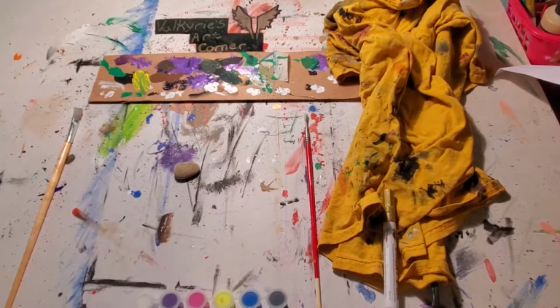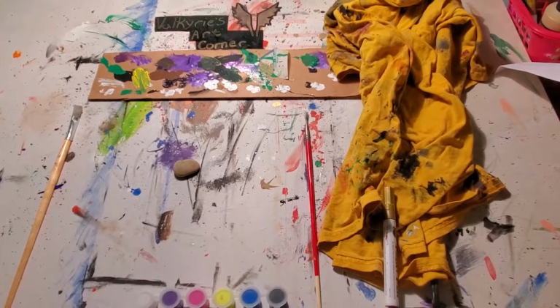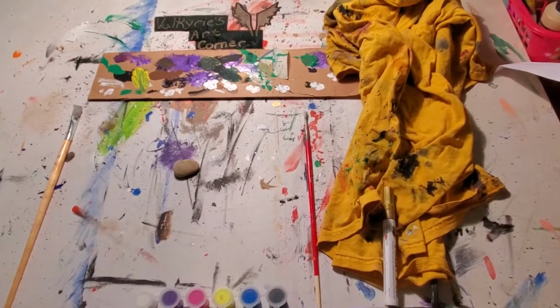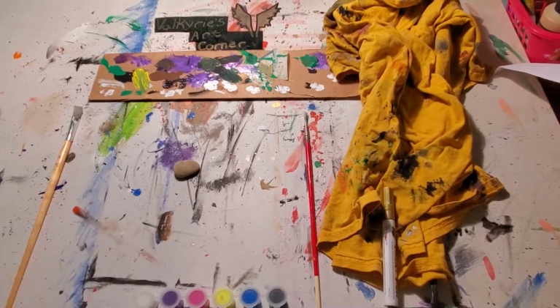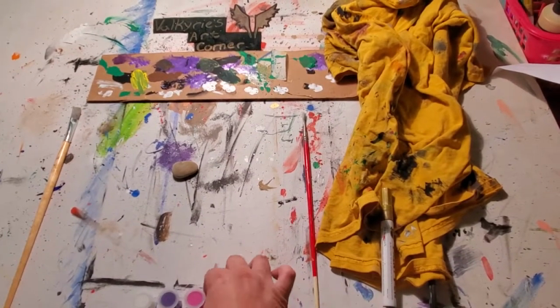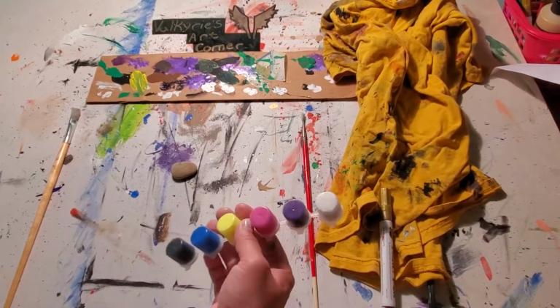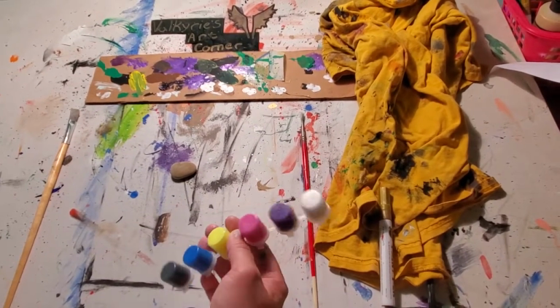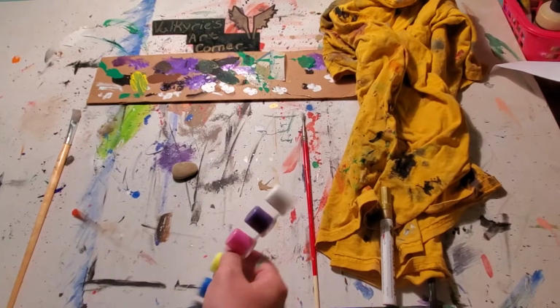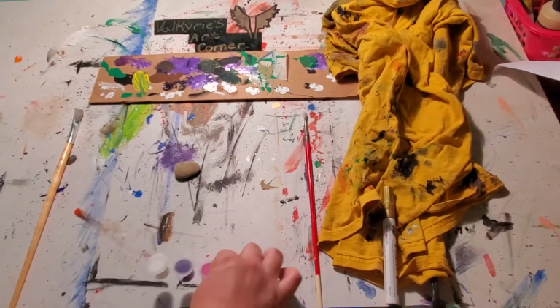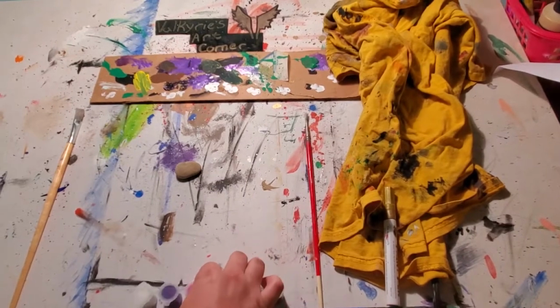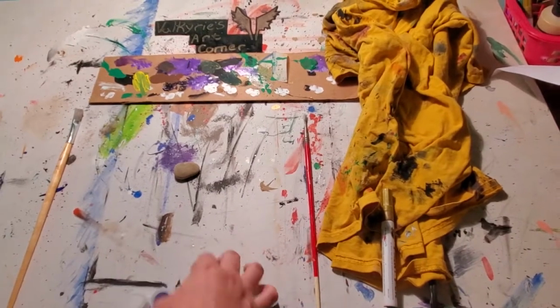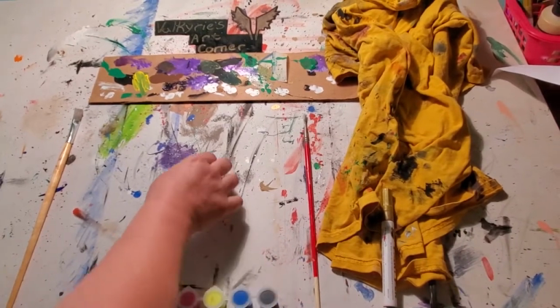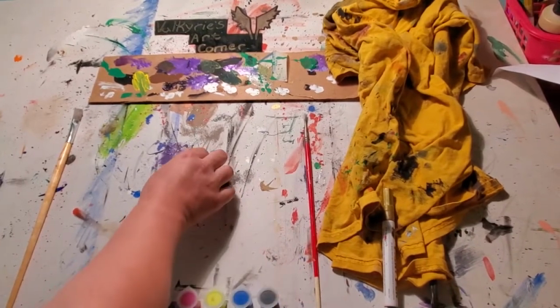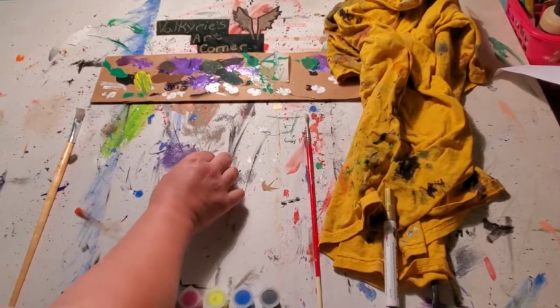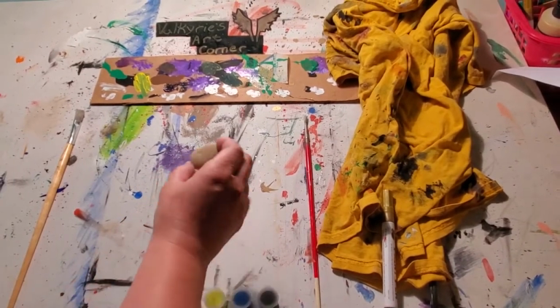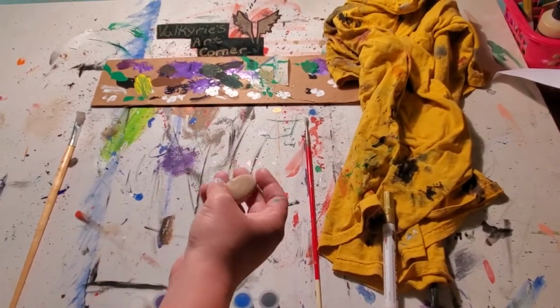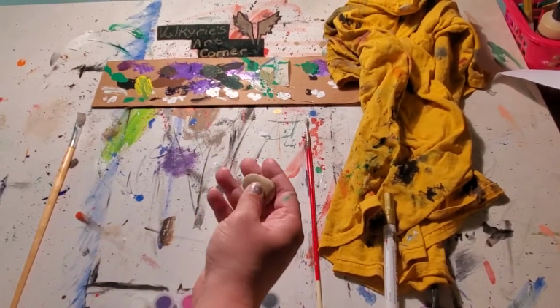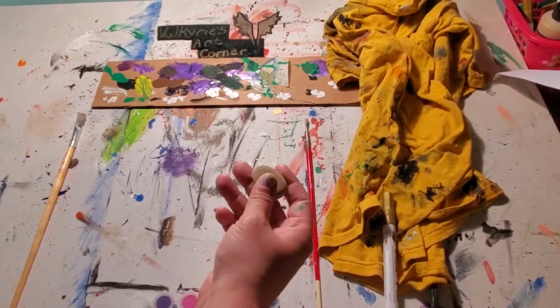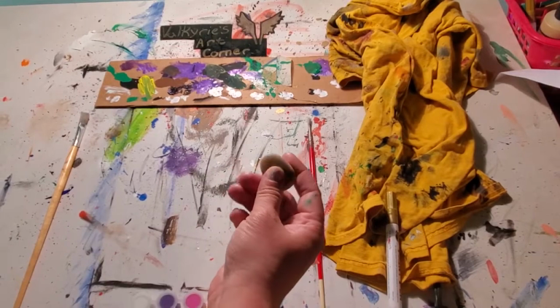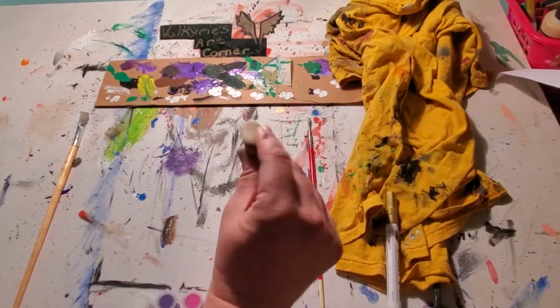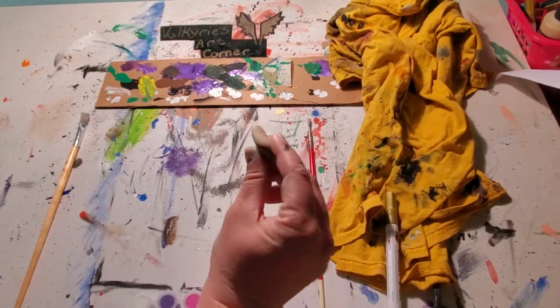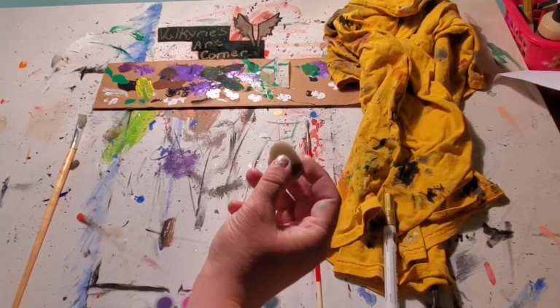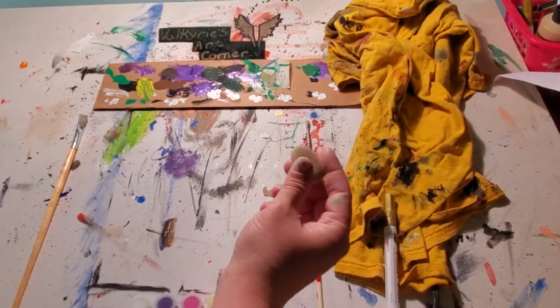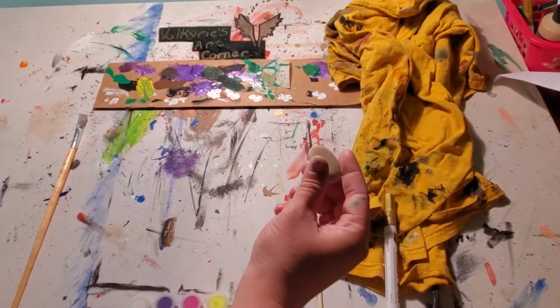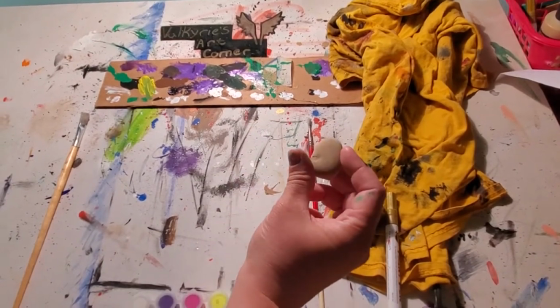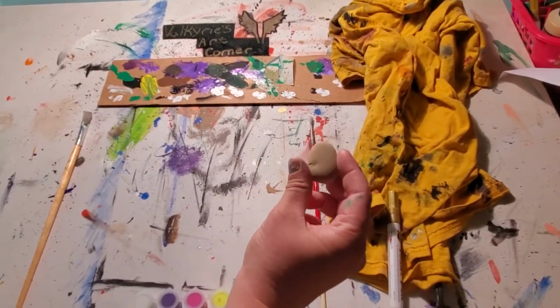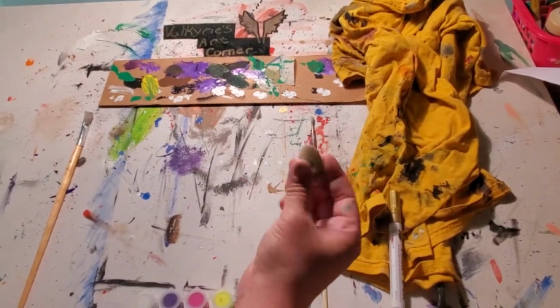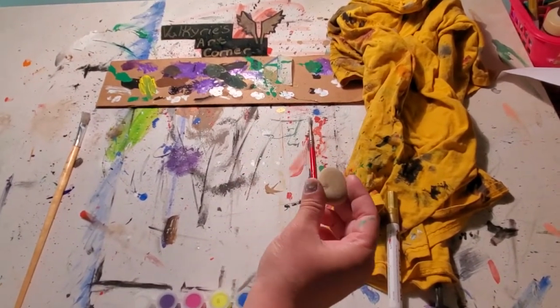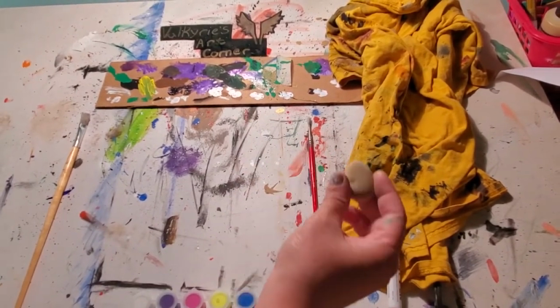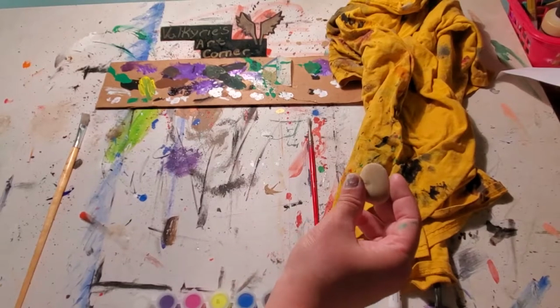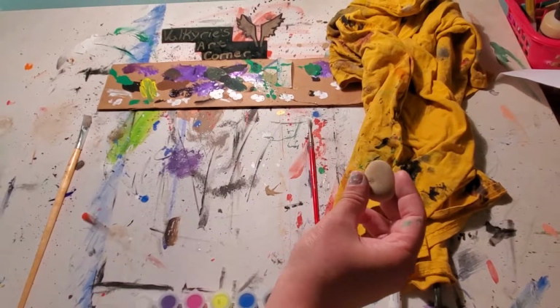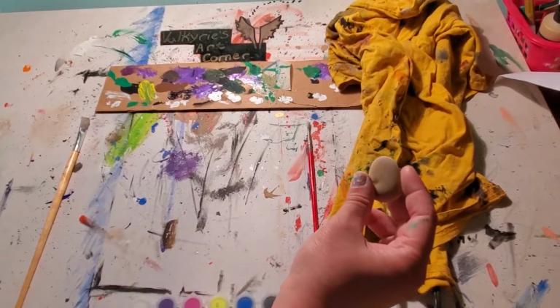Today we're going to be doing something I've been kind of playing around with the last few days, and that is painting rocks. I know it doesn't seem like a medium that you would use, and I know it was hugely popular back in the late 90s.